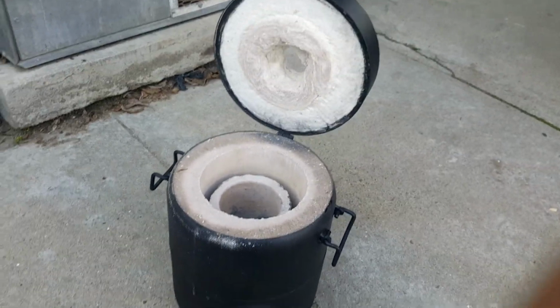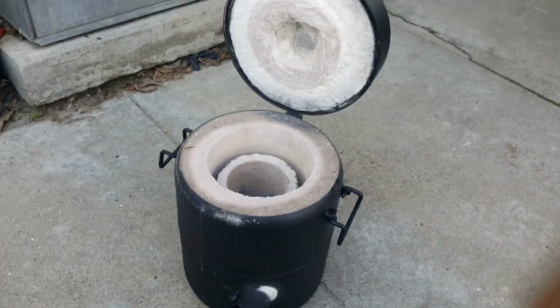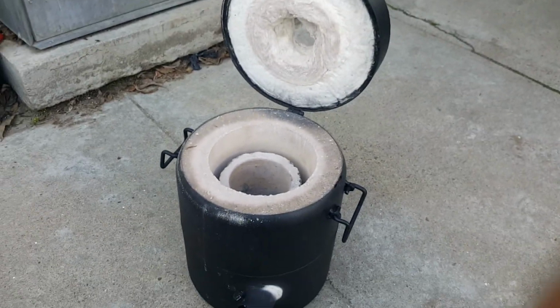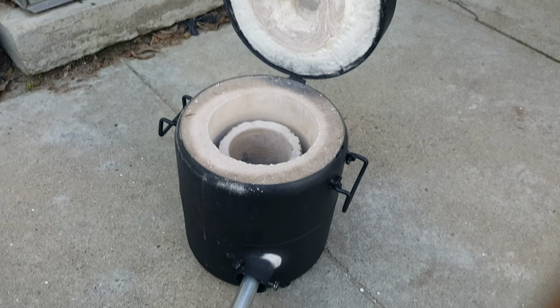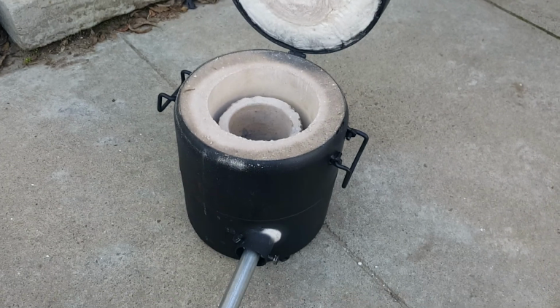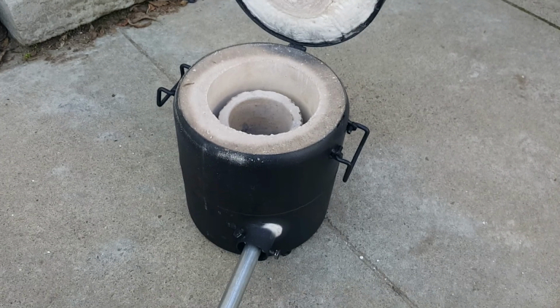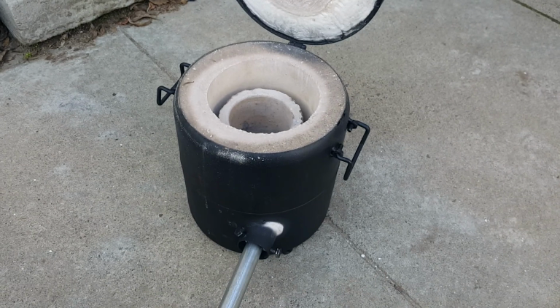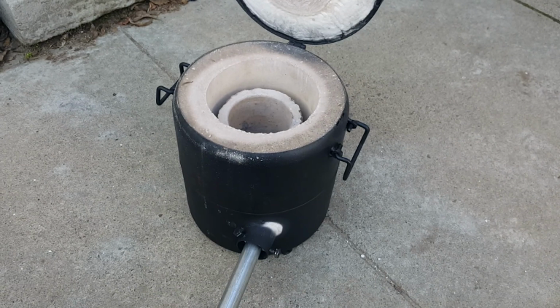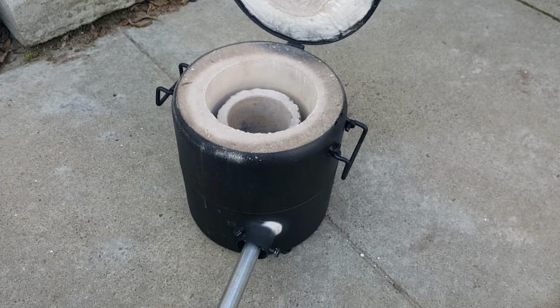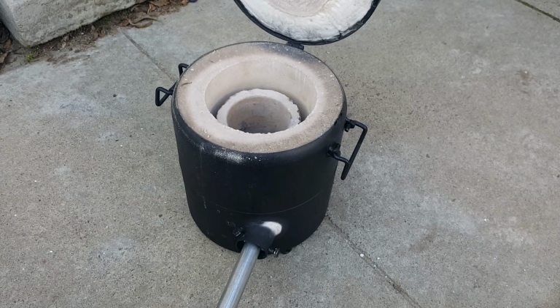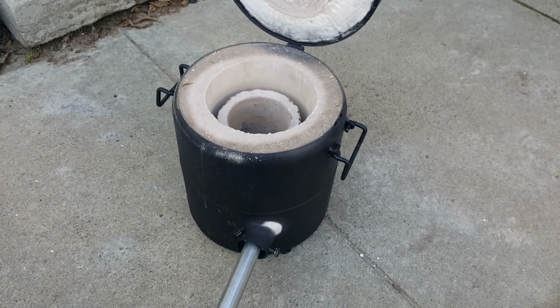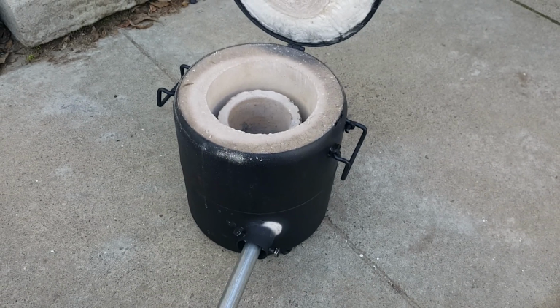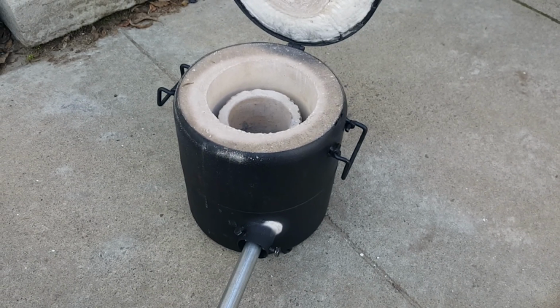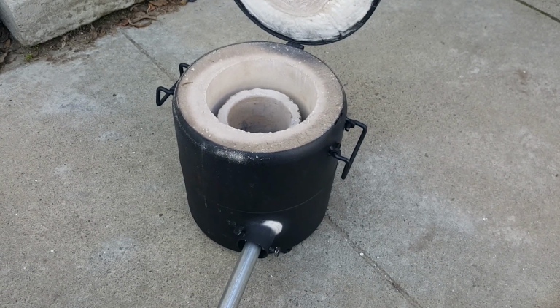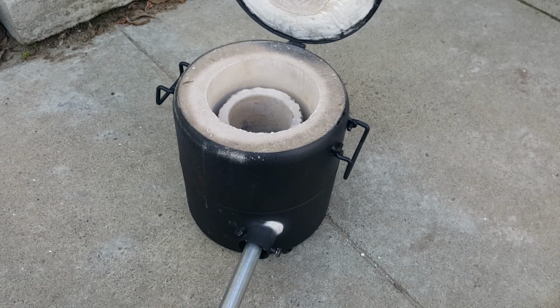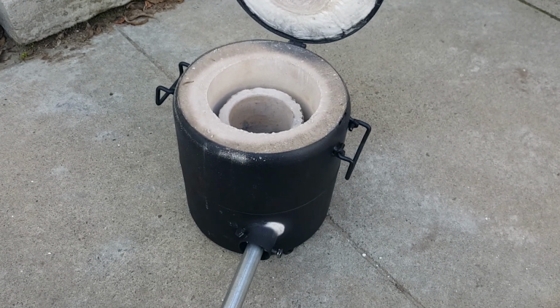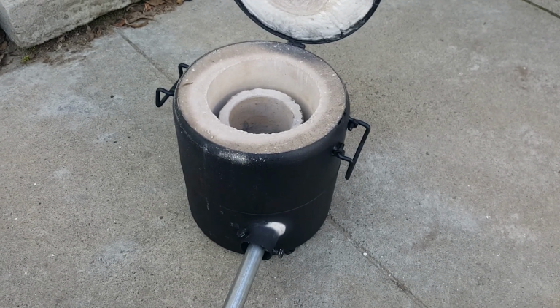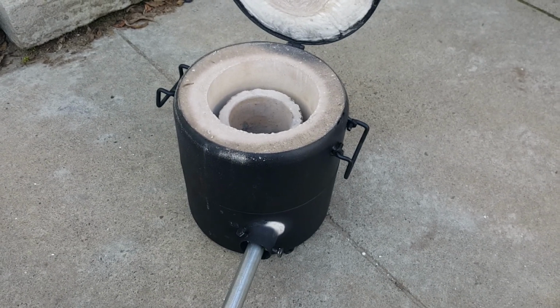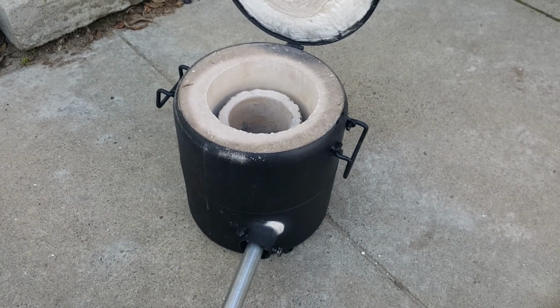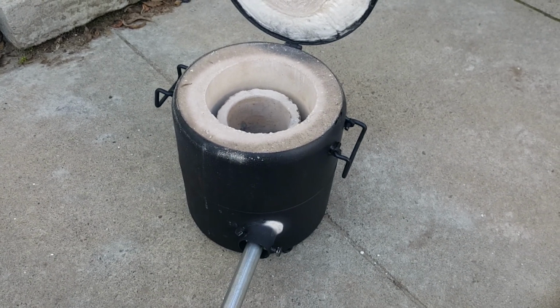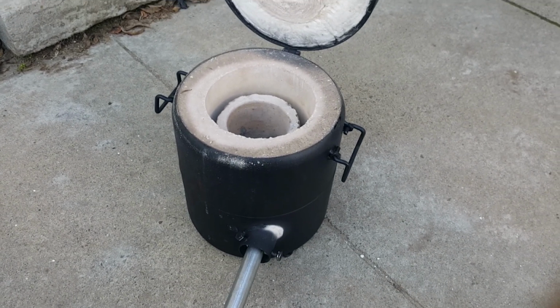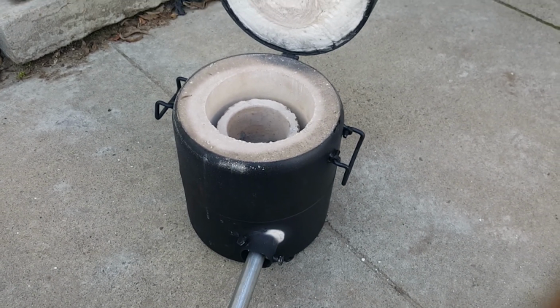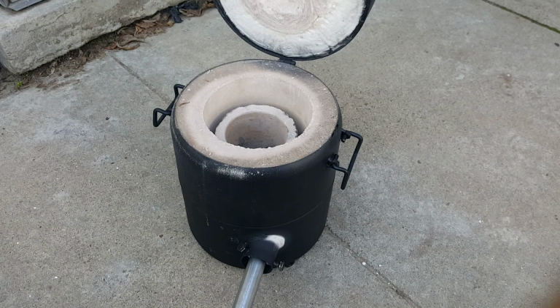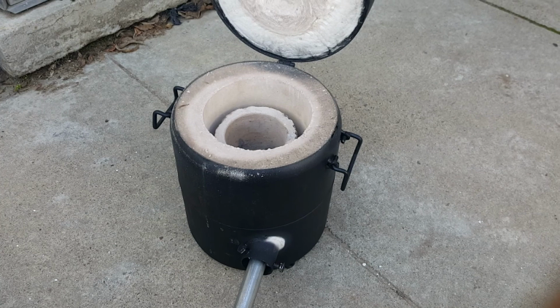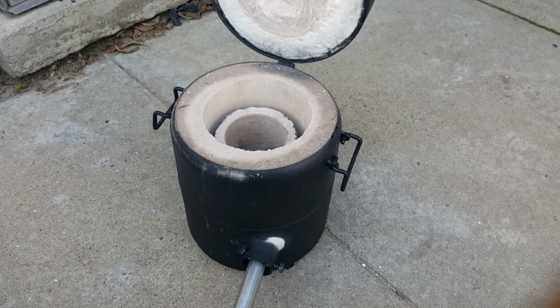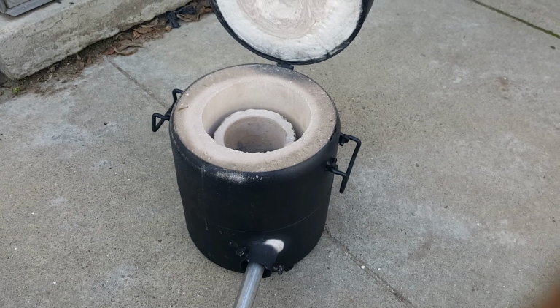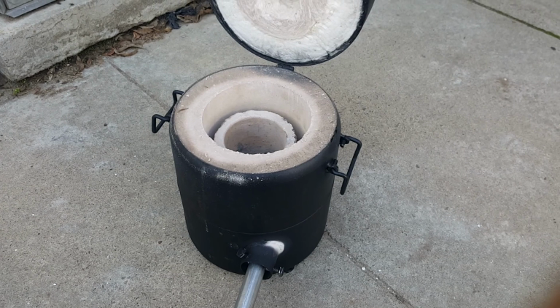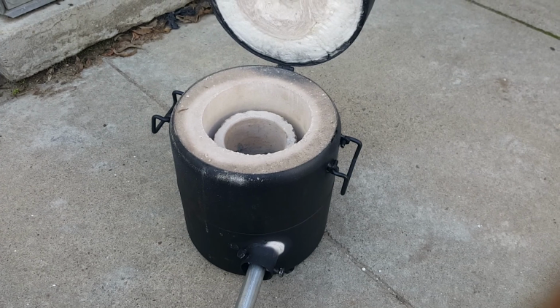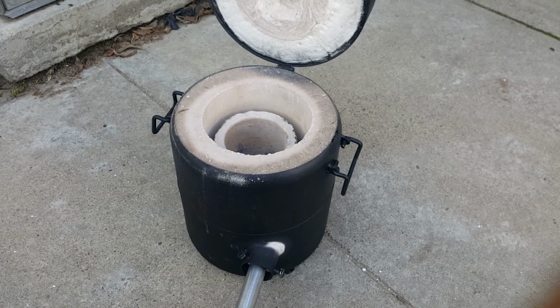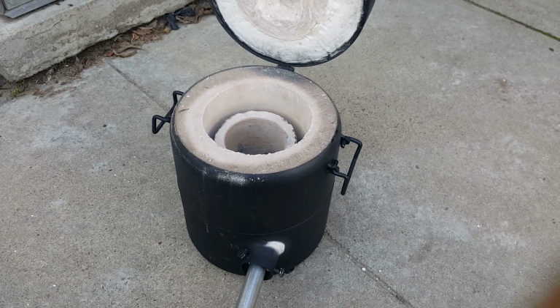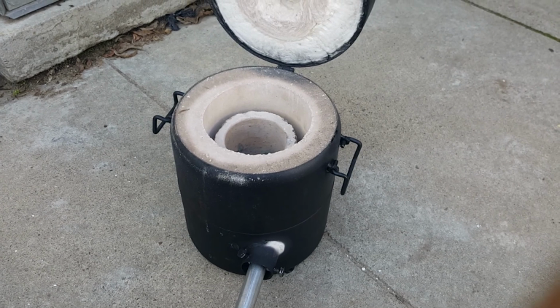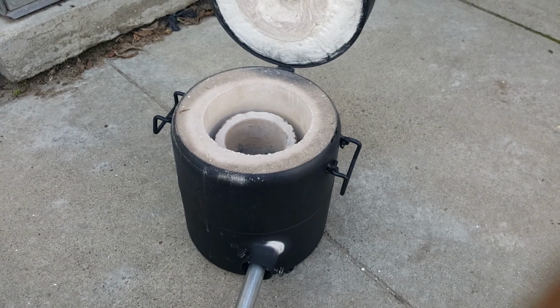I'm pretty happy with it, I'm gonna melt a lot more aluminum. Hope you guys enjoy - peace out YouTube.